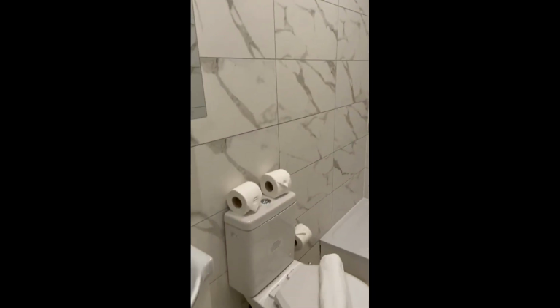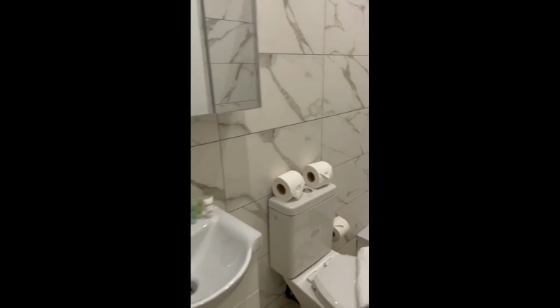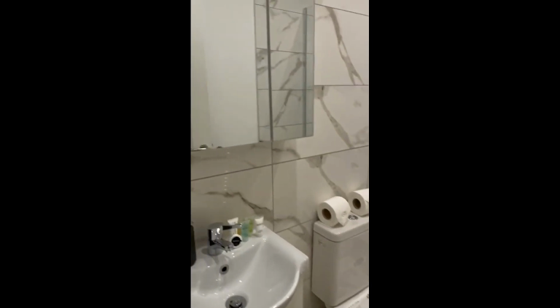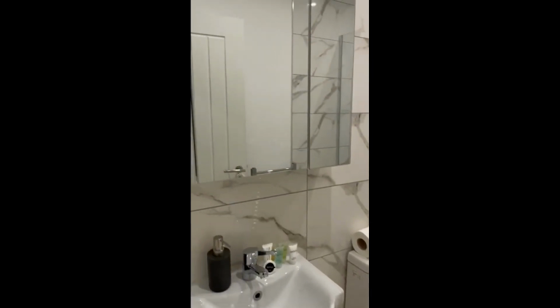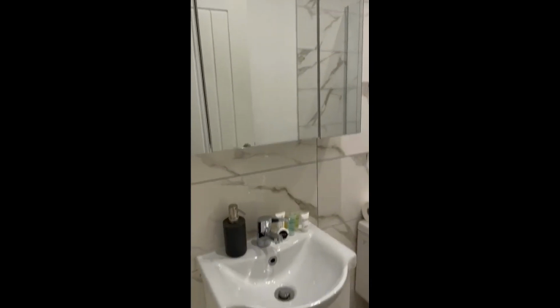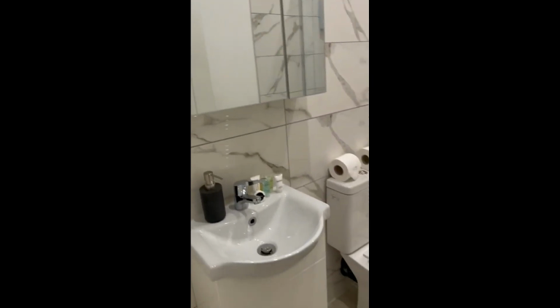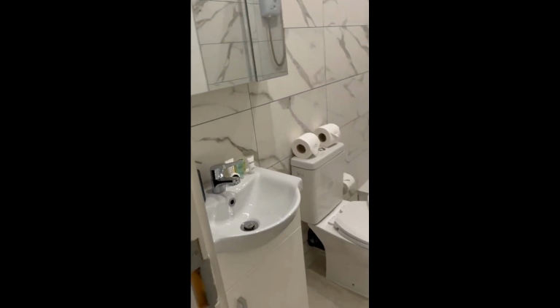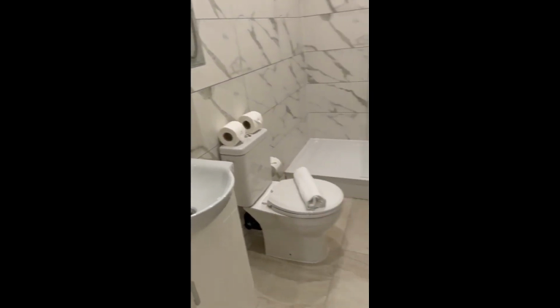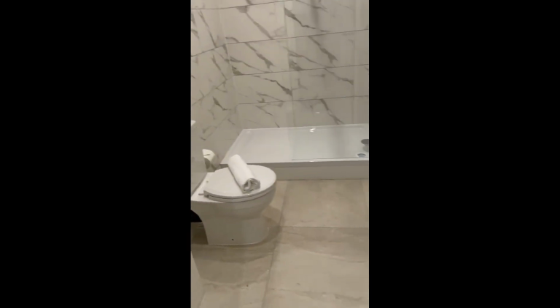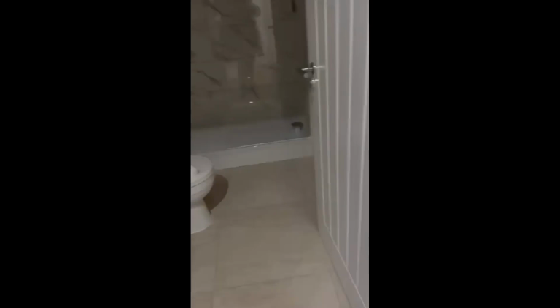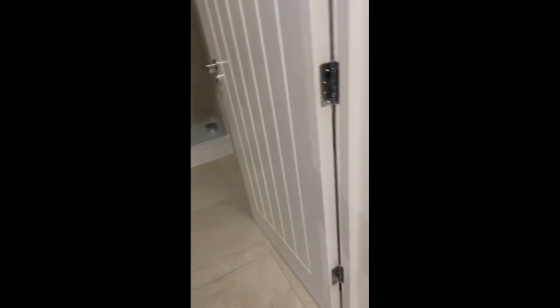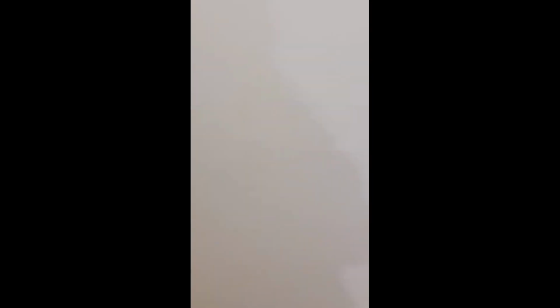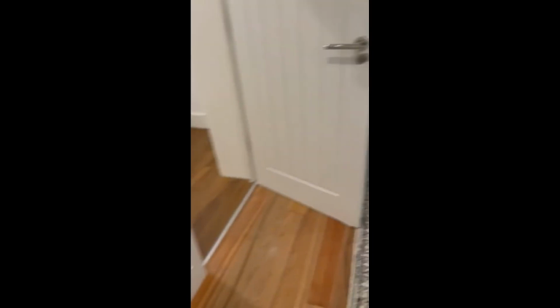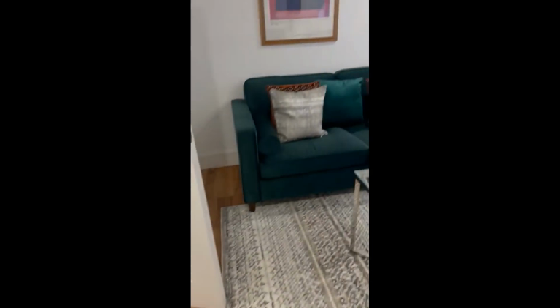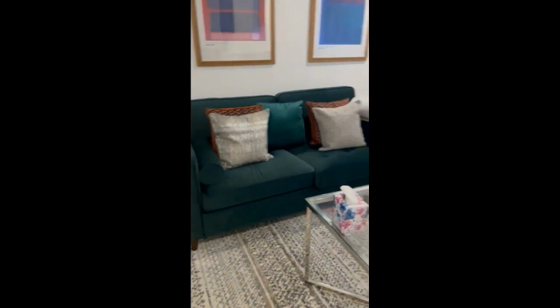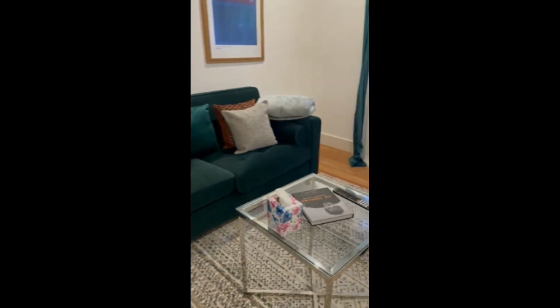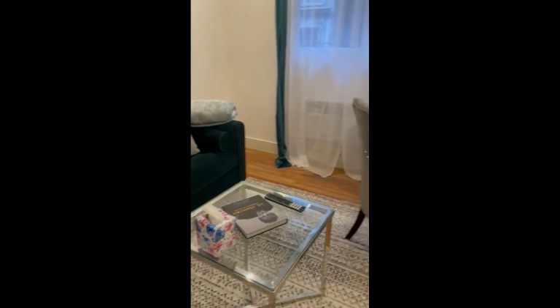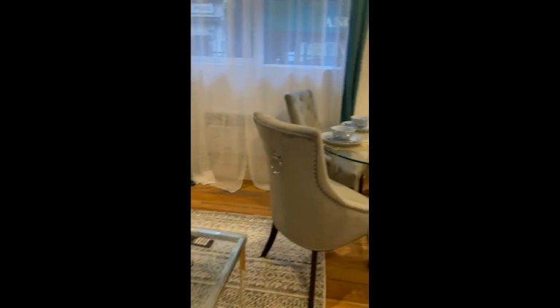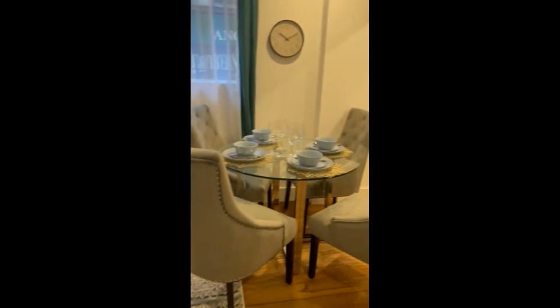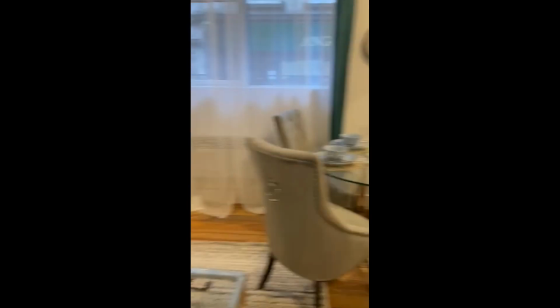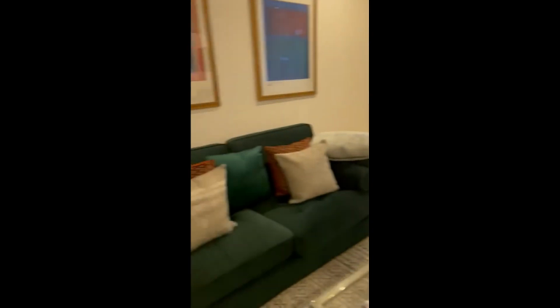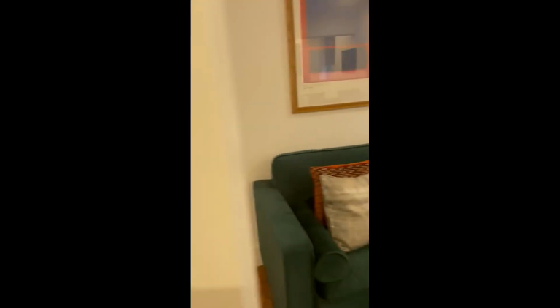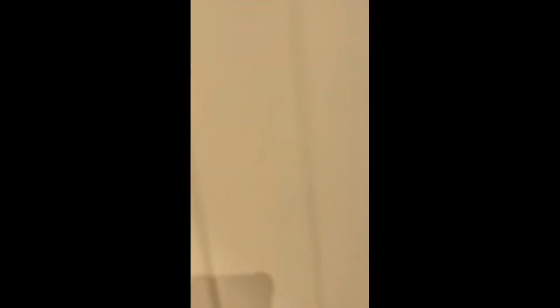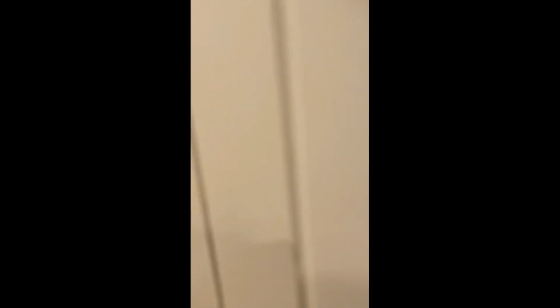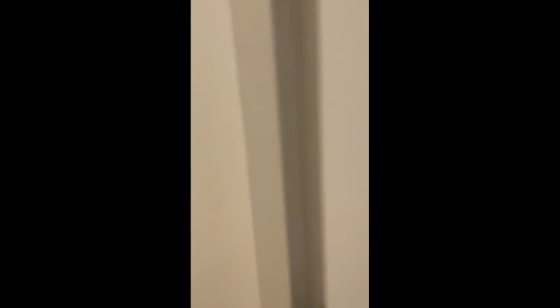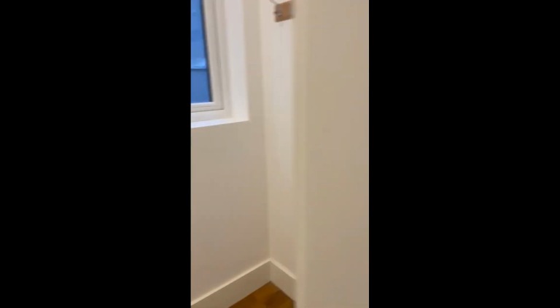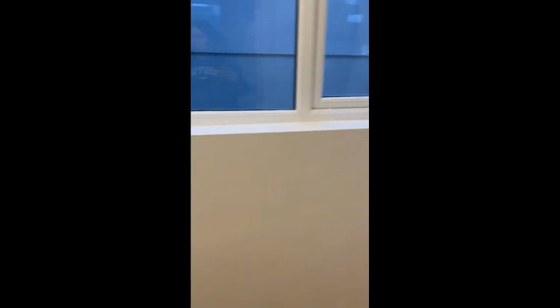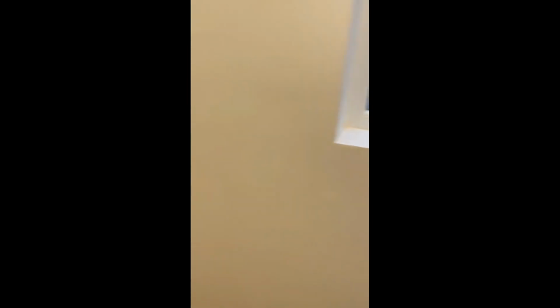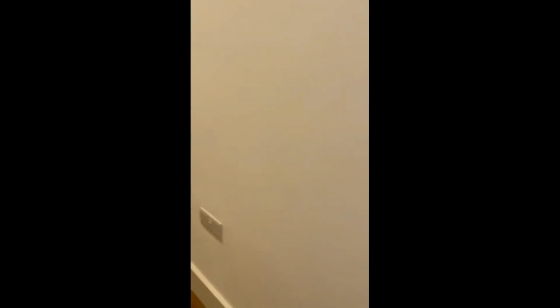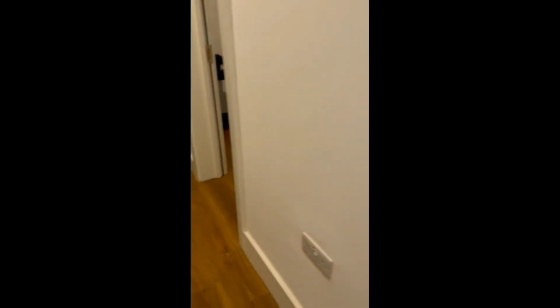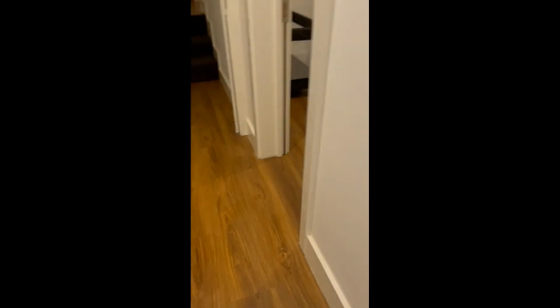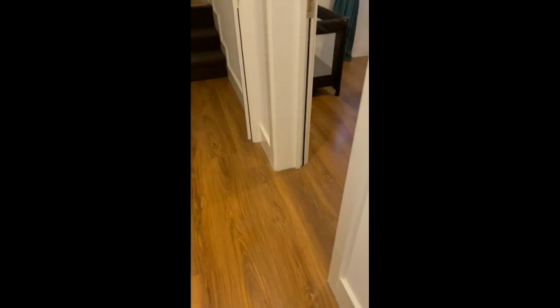Over here it has a bathroom with a shower, a sink, and a toilet. Next to it we have the living room with a dining table, a TV, and a nice sofa — very cozy.